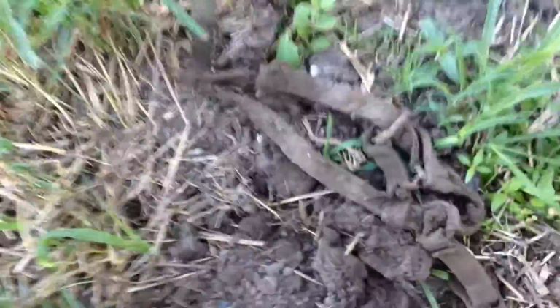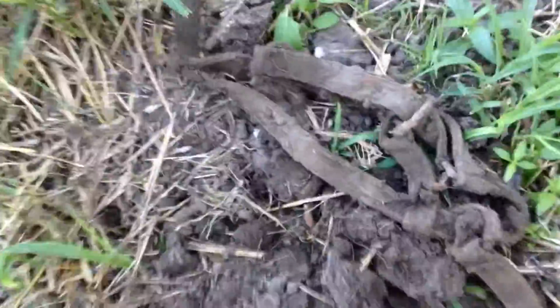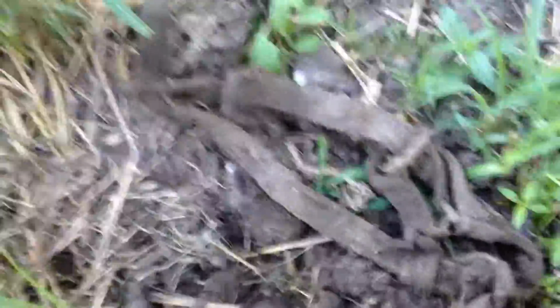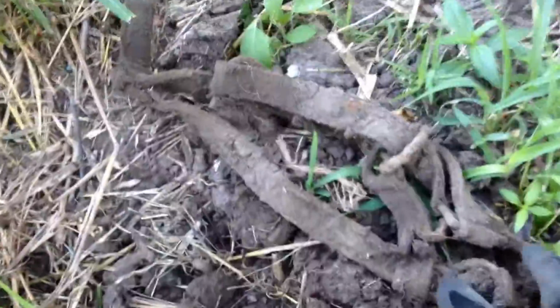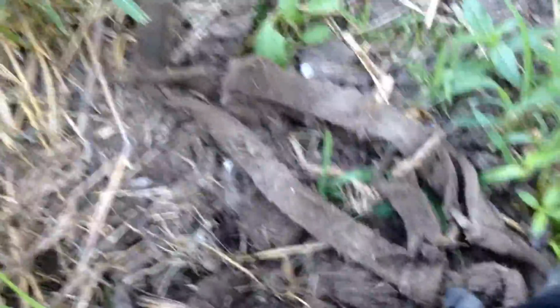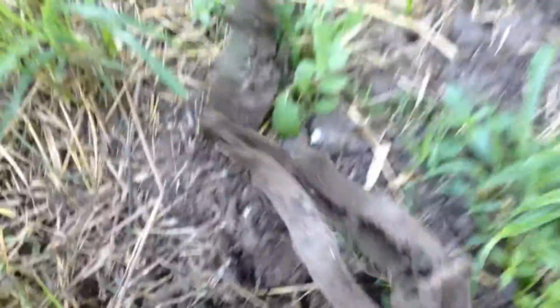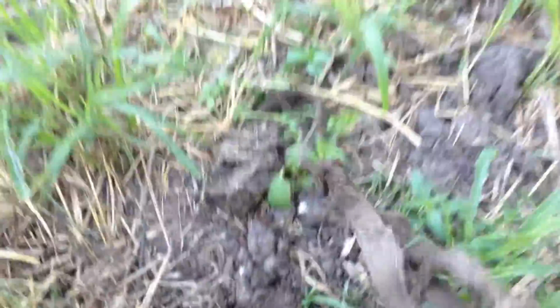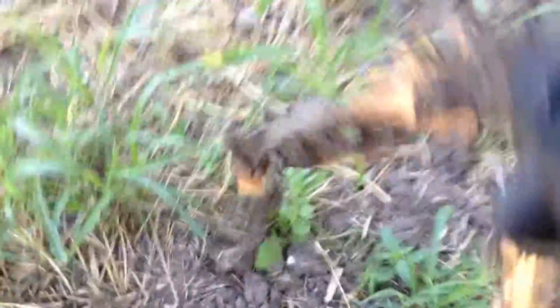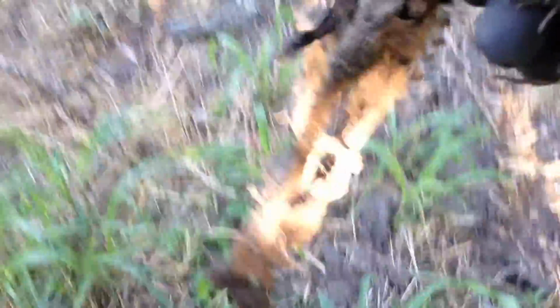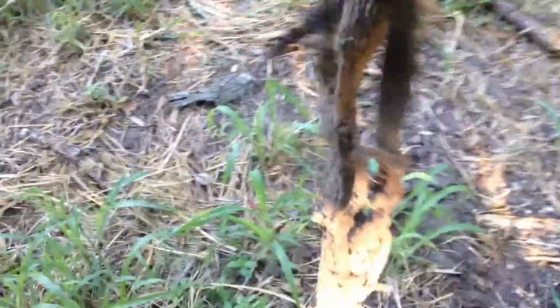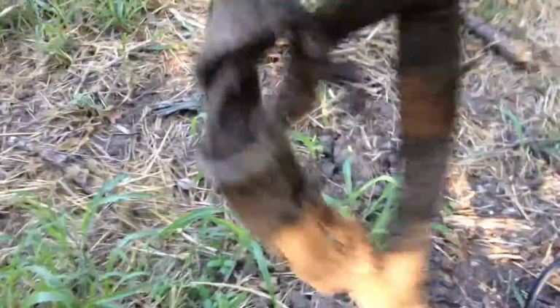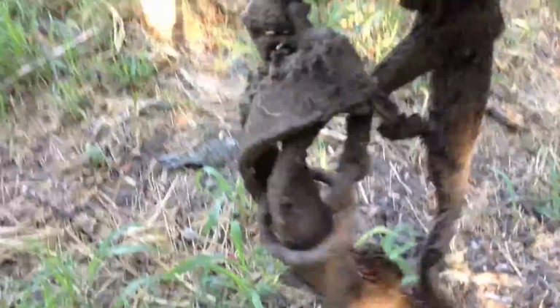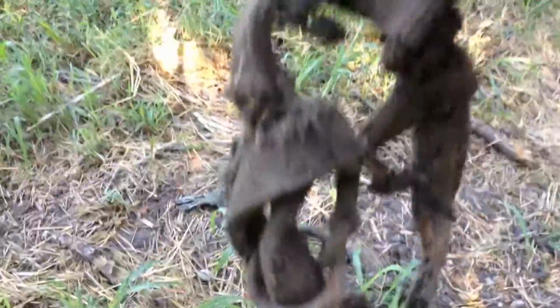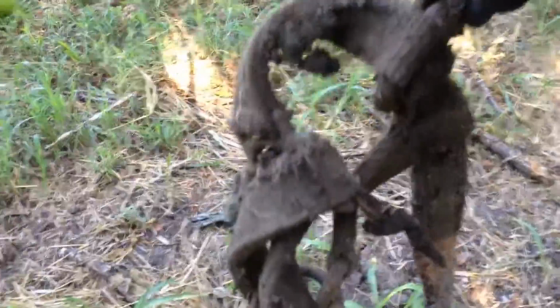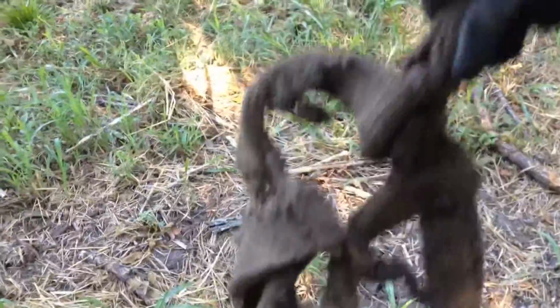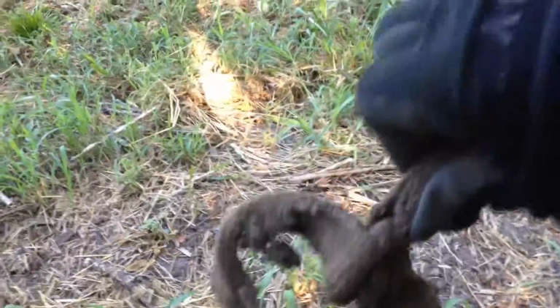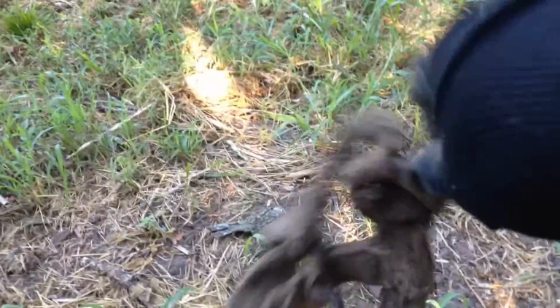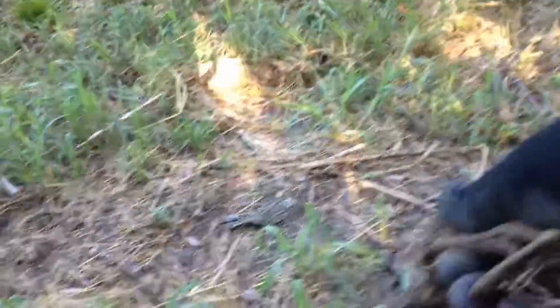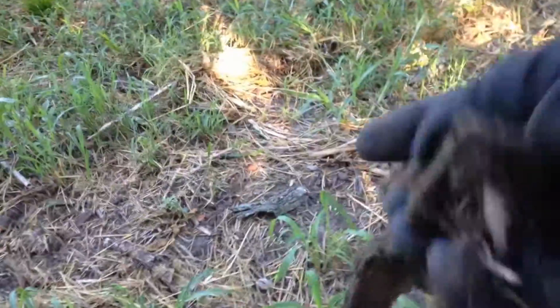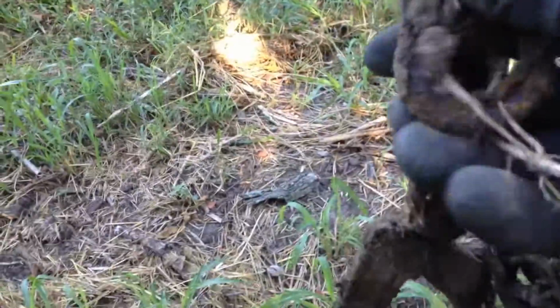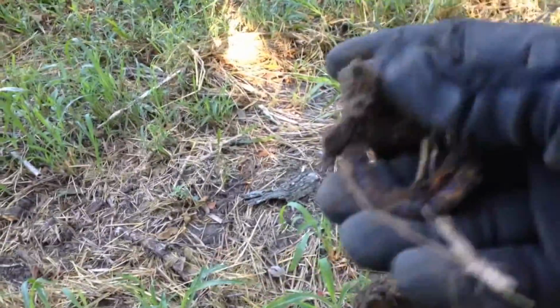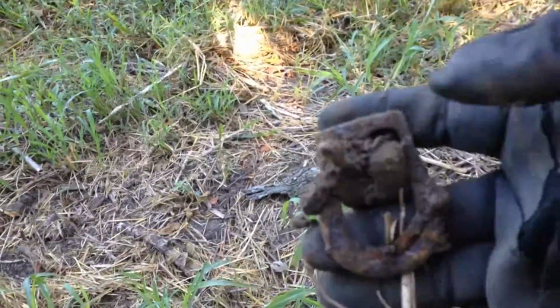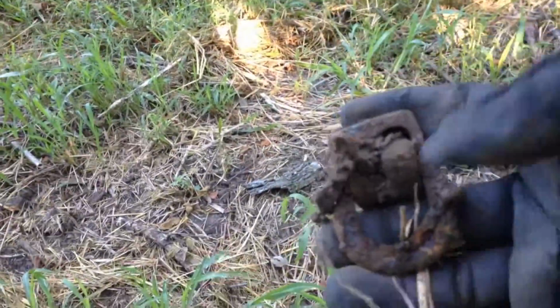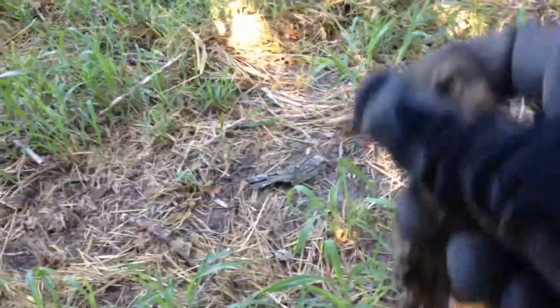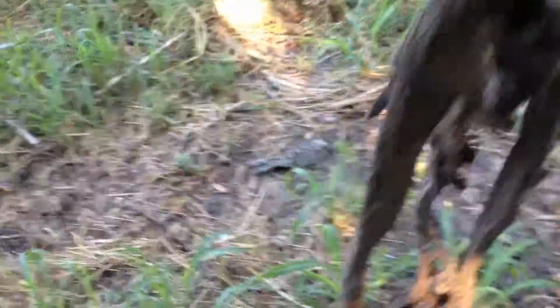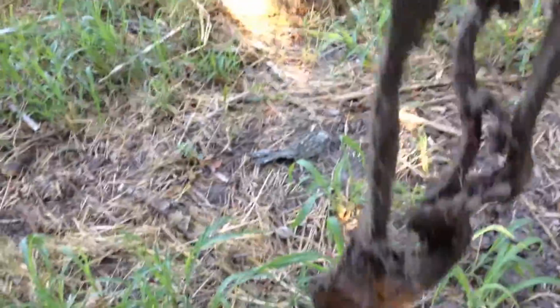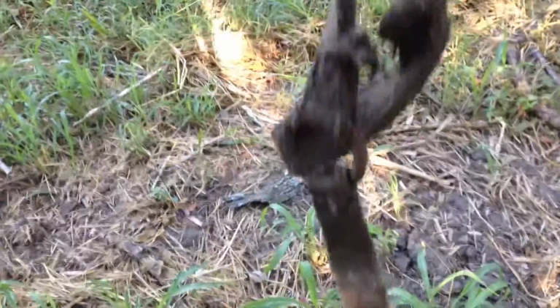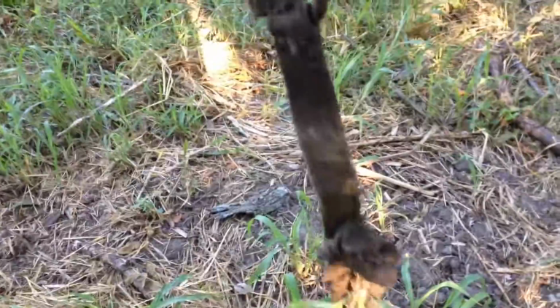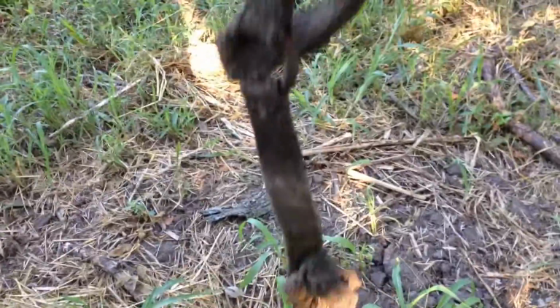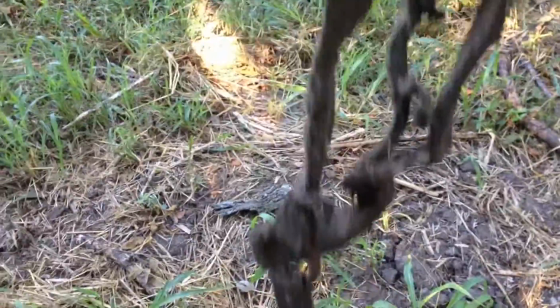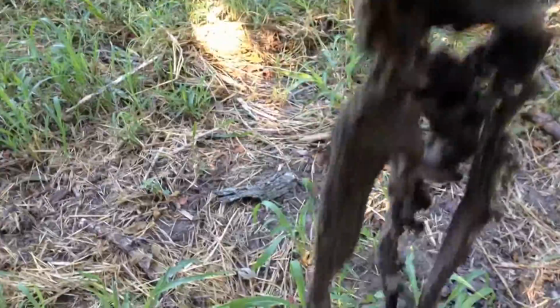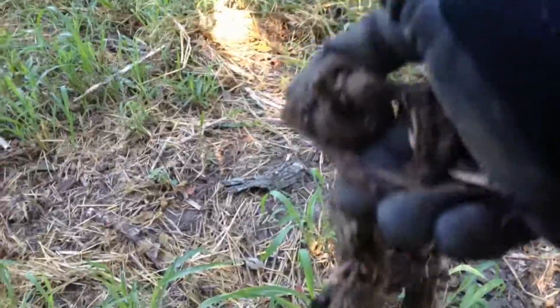Looks like this is my second horse halter find today. Got two of them today. Looks like they had a horse pasture or something out here.